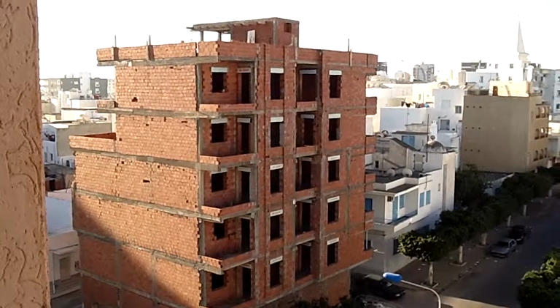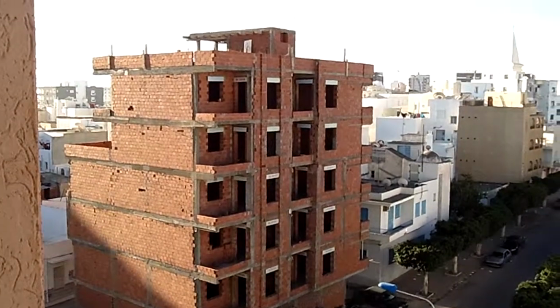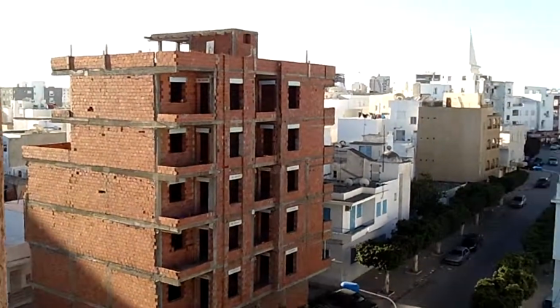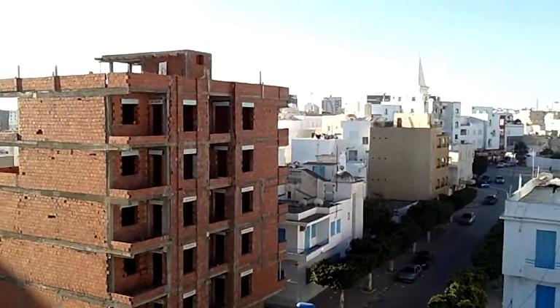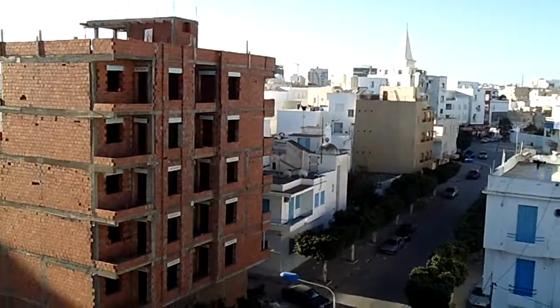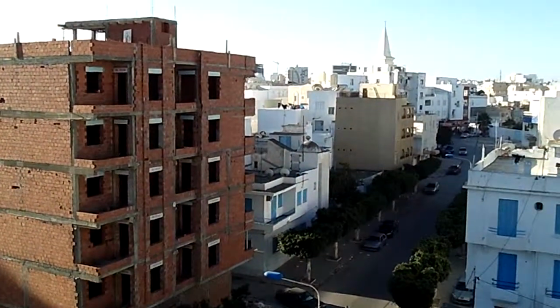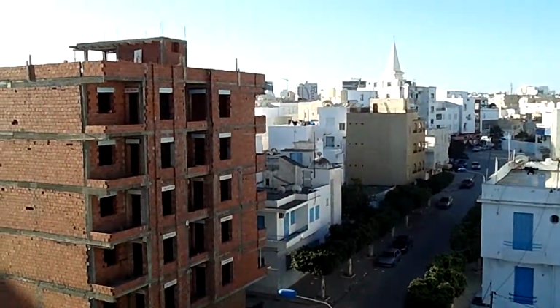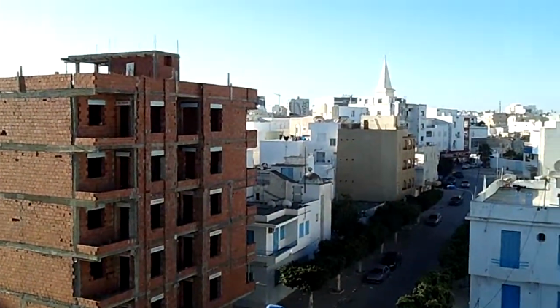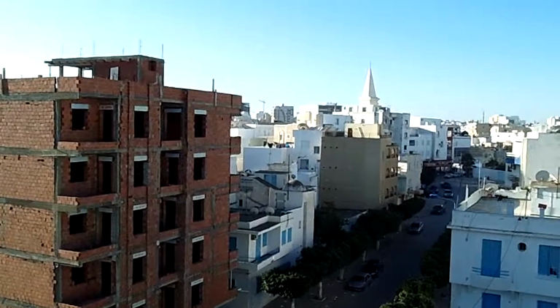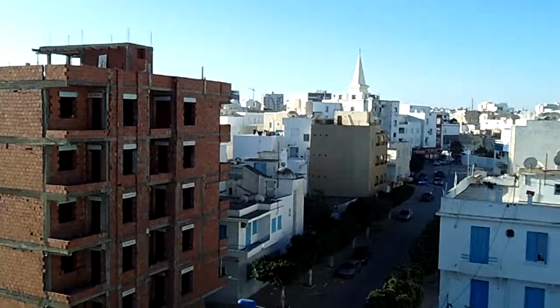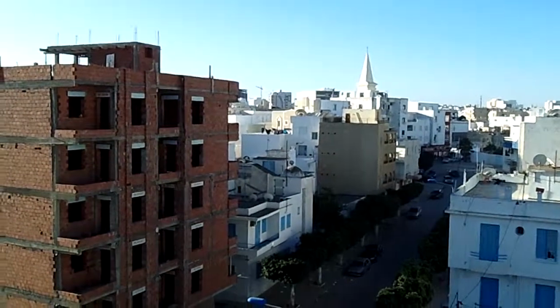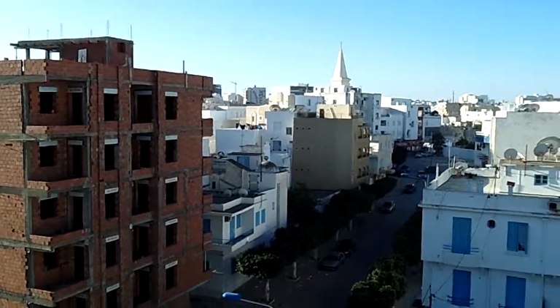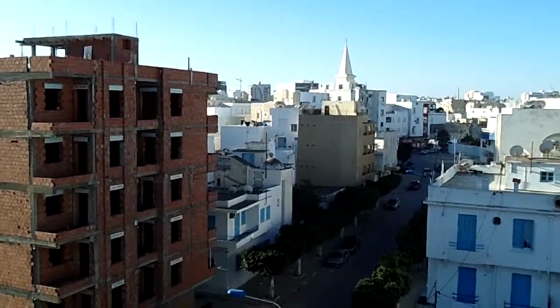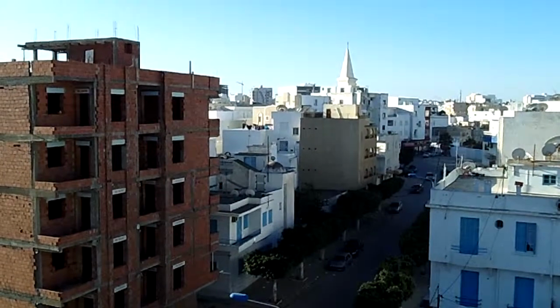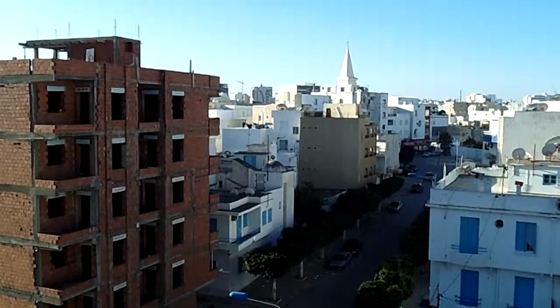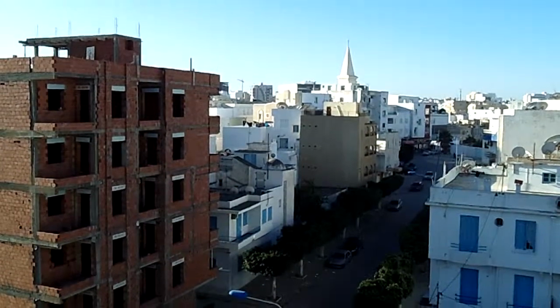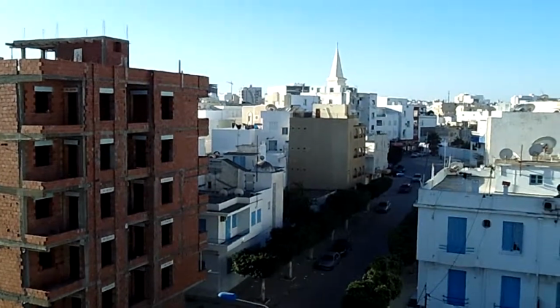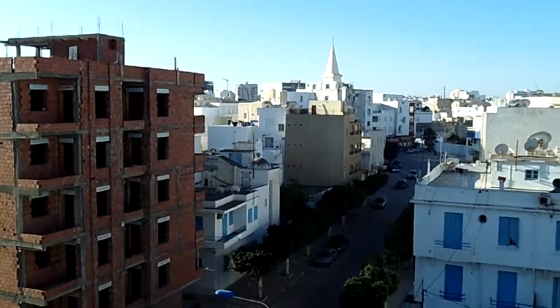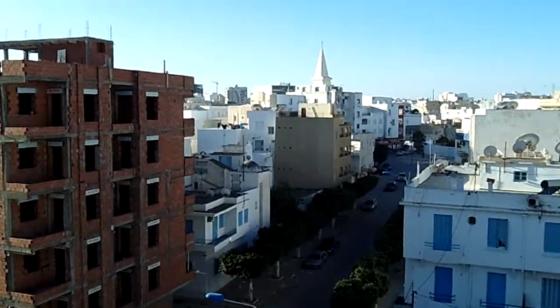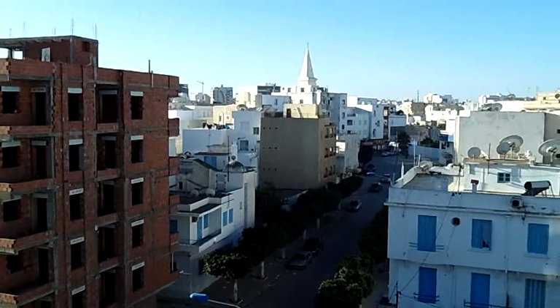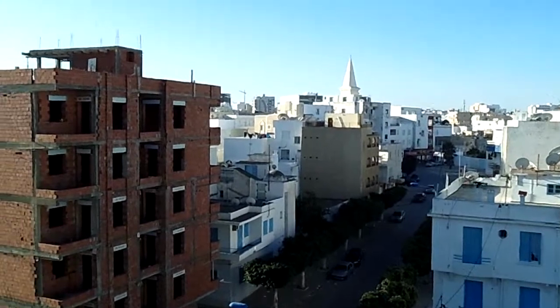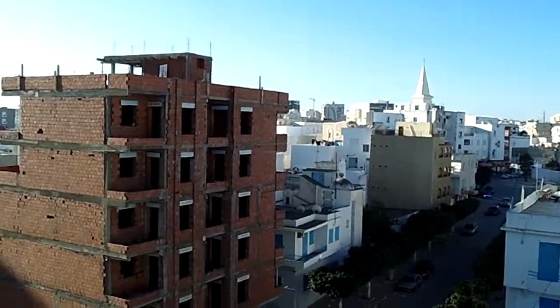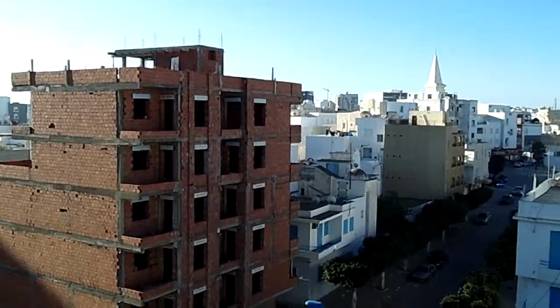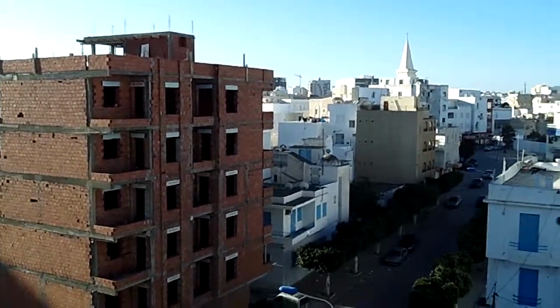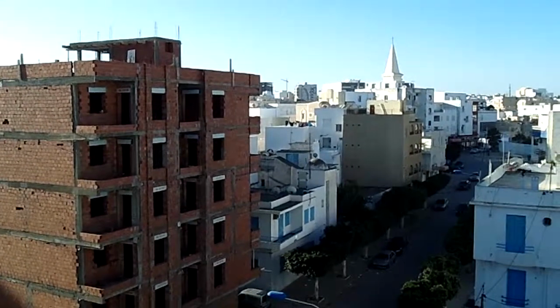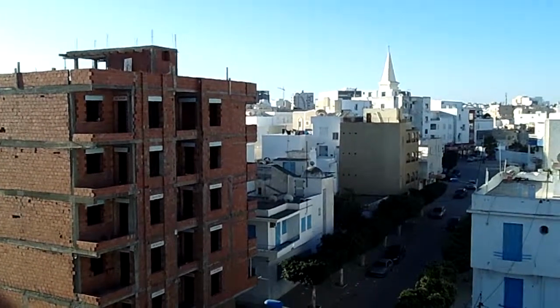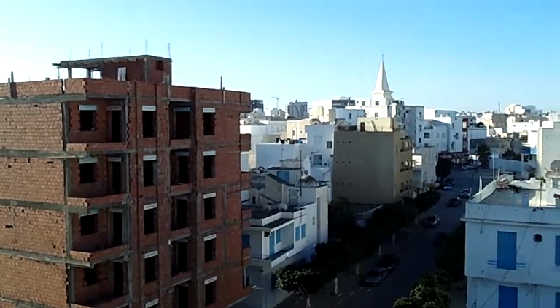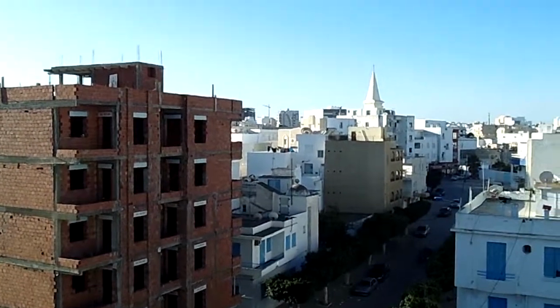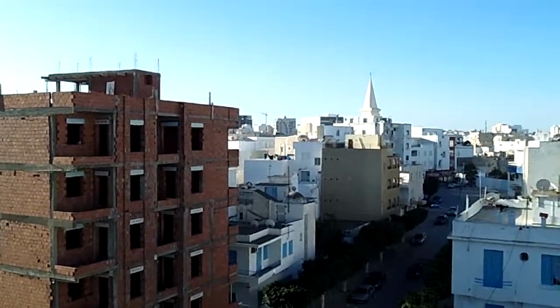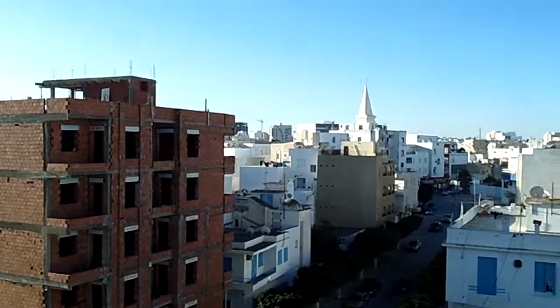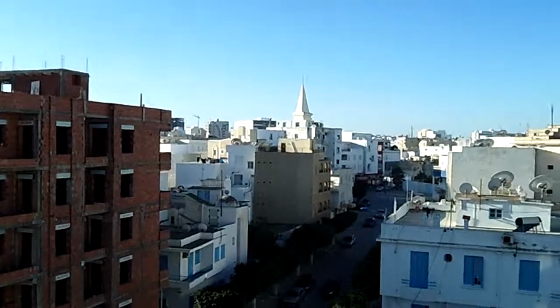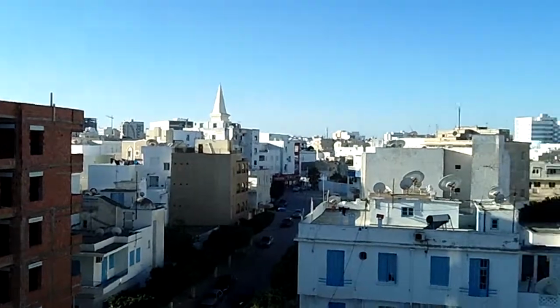This is the view from the fifth floor of the Hotel El Farache on Rue du Papillon in Sousse, Tunisia. I'm here in January 2013. It's nice!